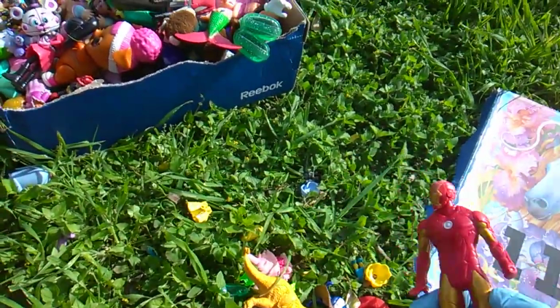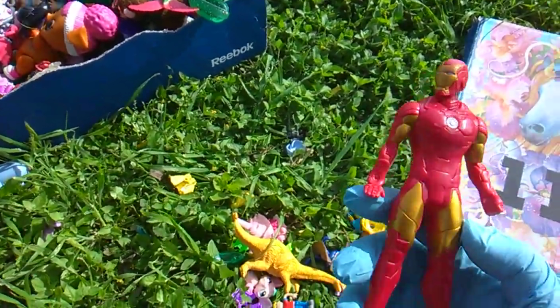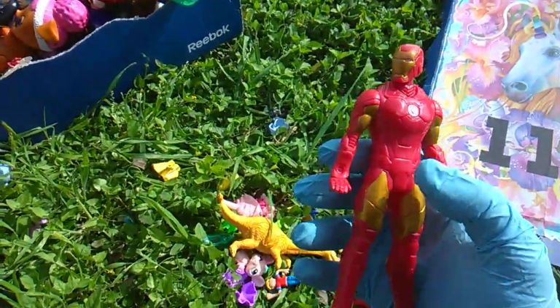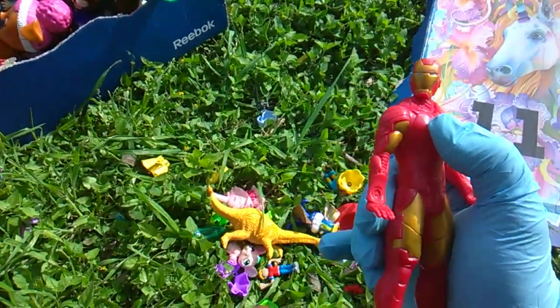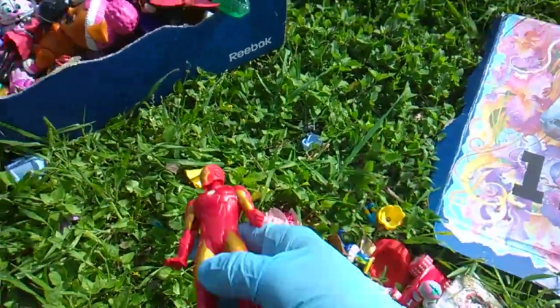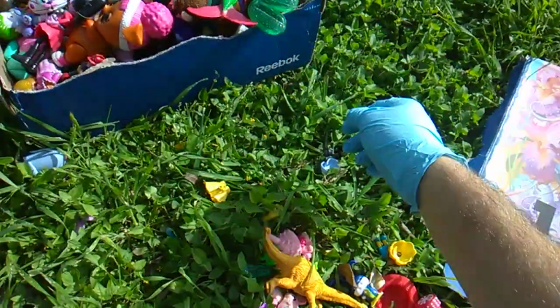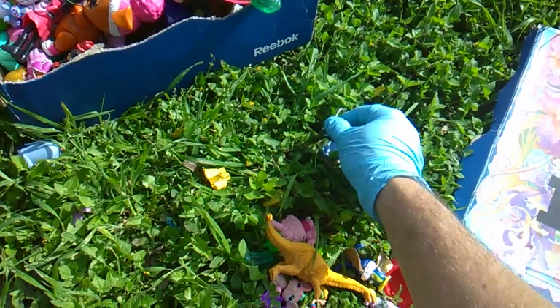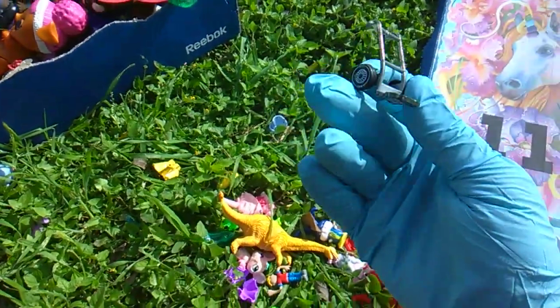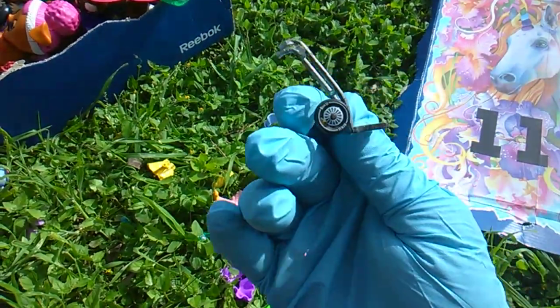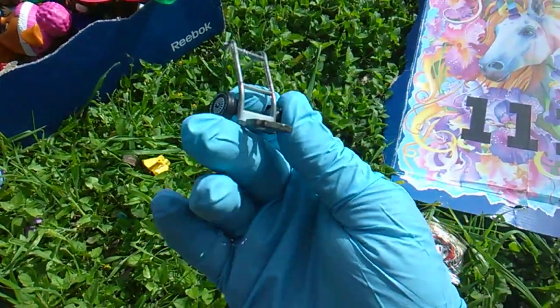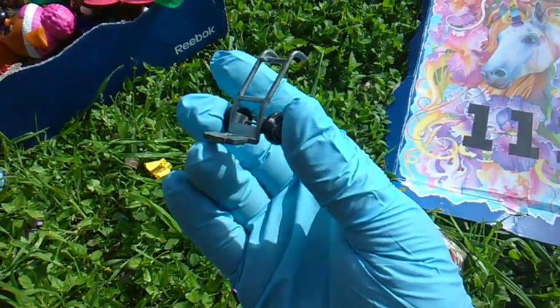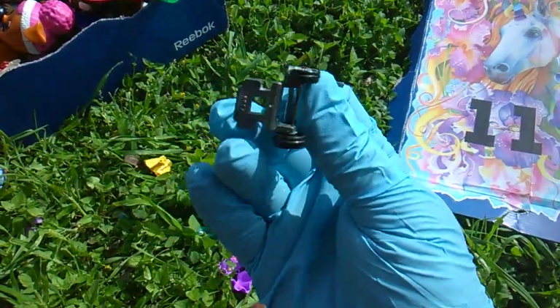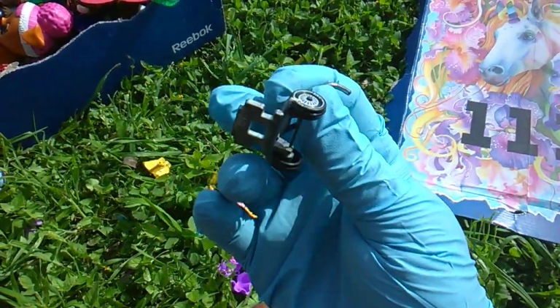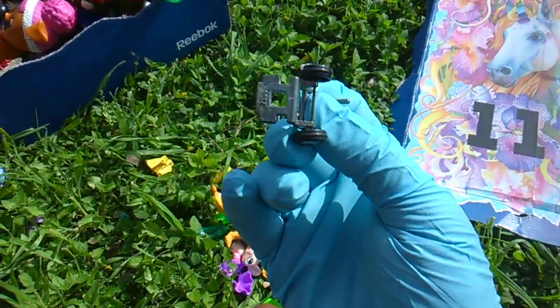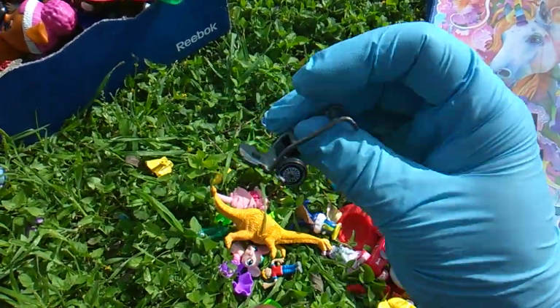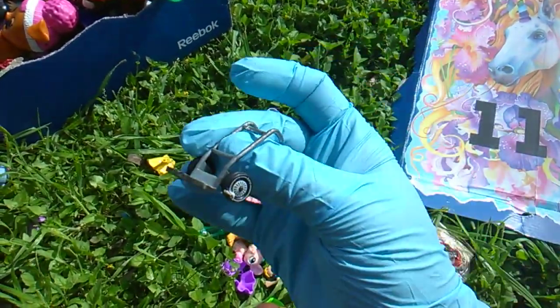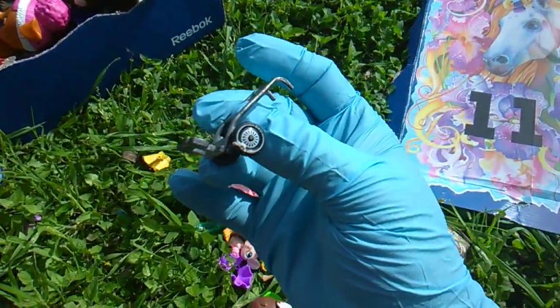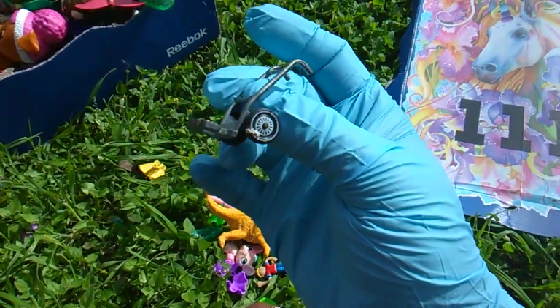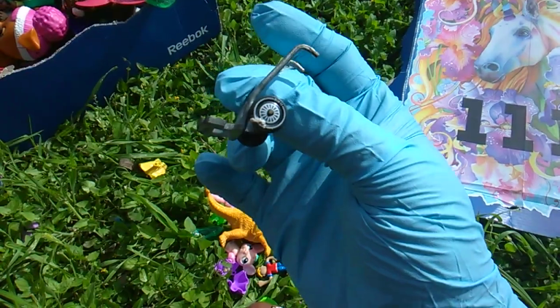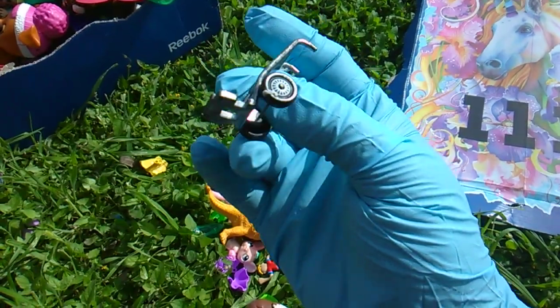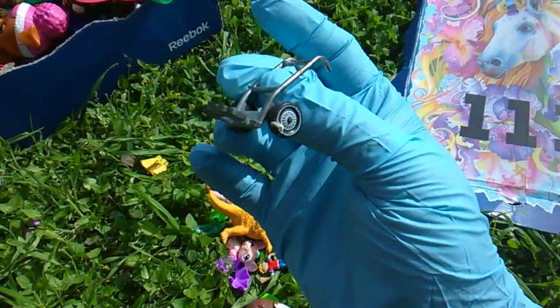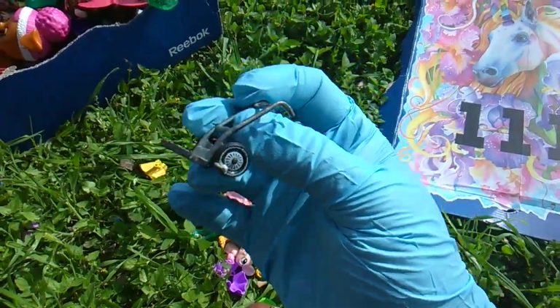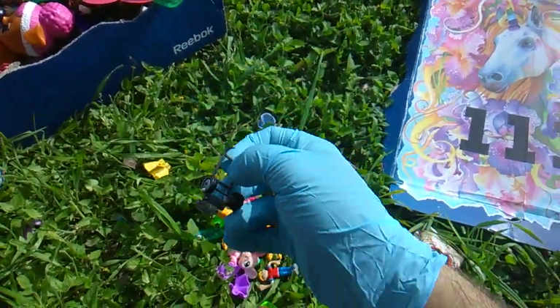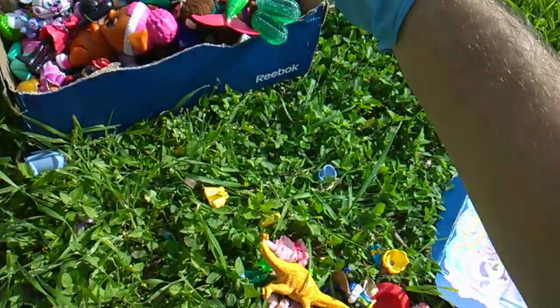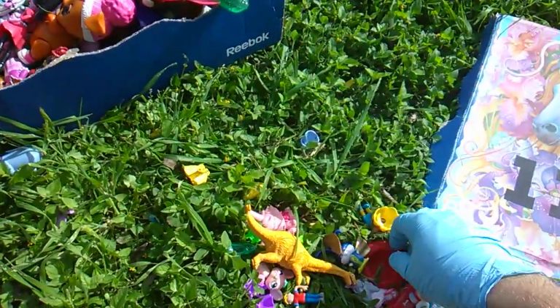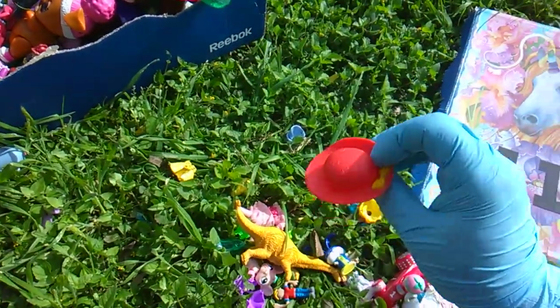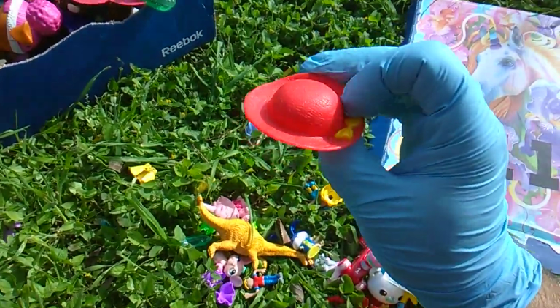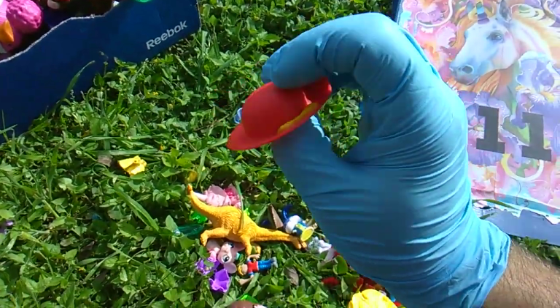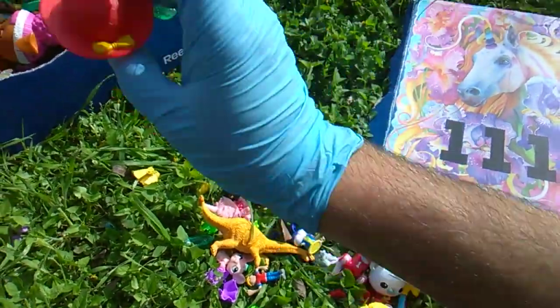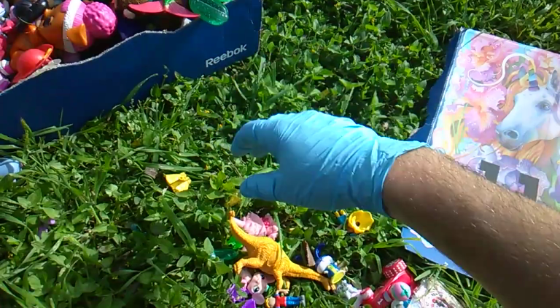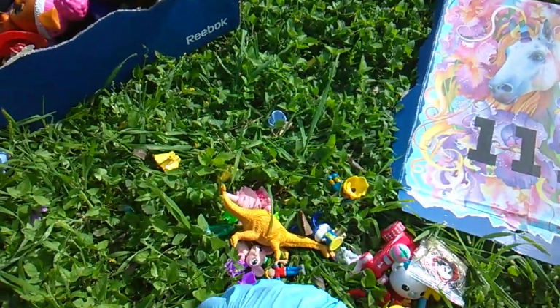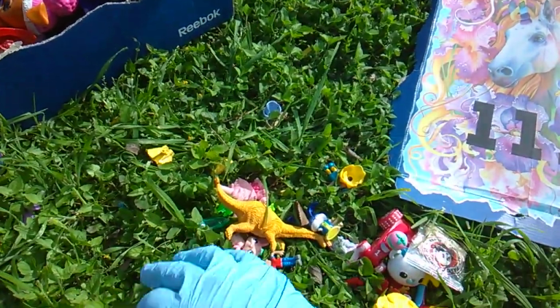Very cheap Iron Man. Look at this — you're not going to believe this. This is real. It really rolls. It's a dolly, a.k.a. a hand truck. Very cool. There's Jesse's hat.